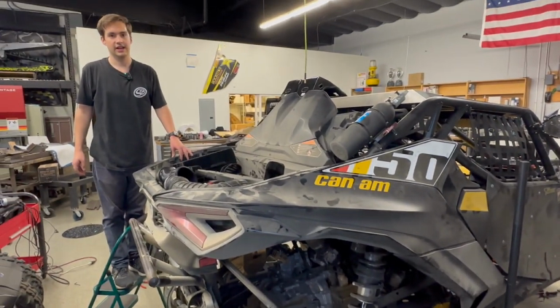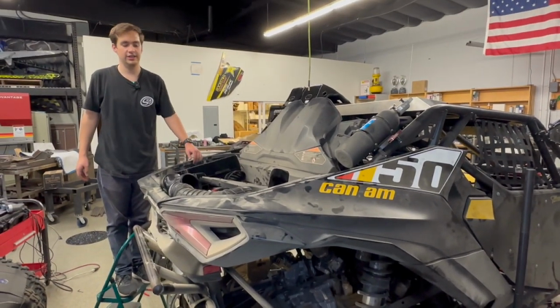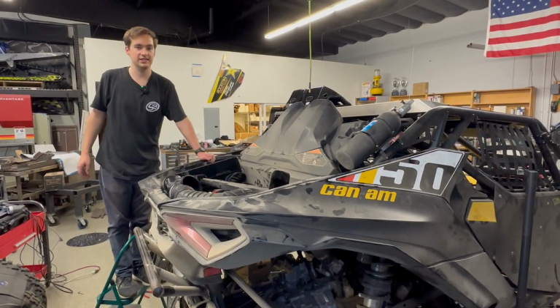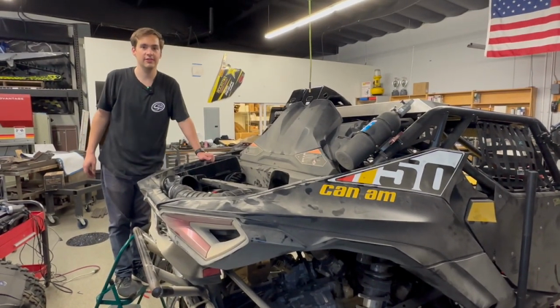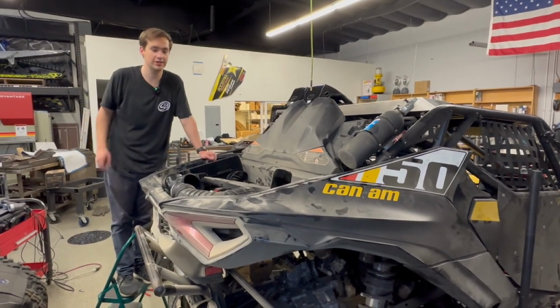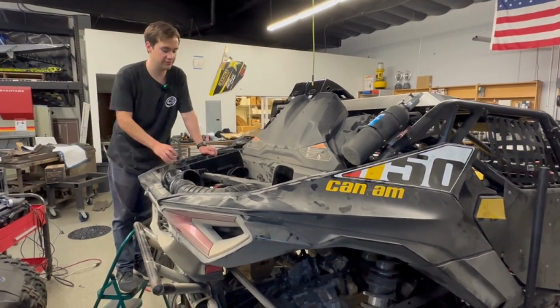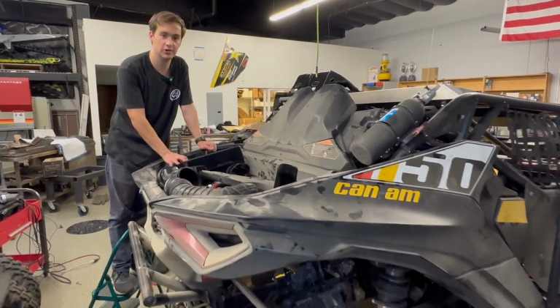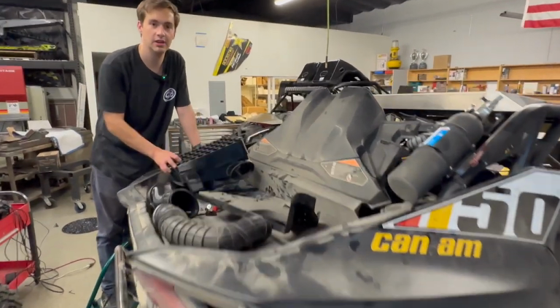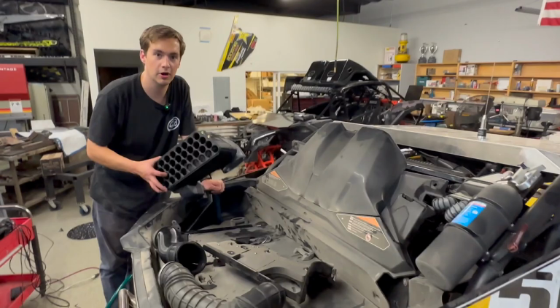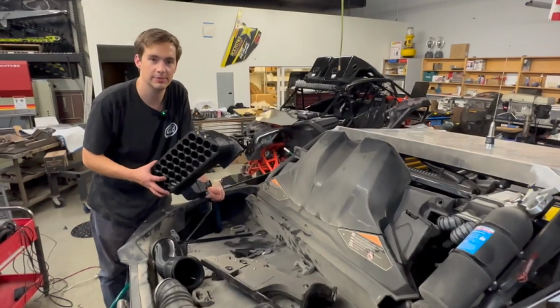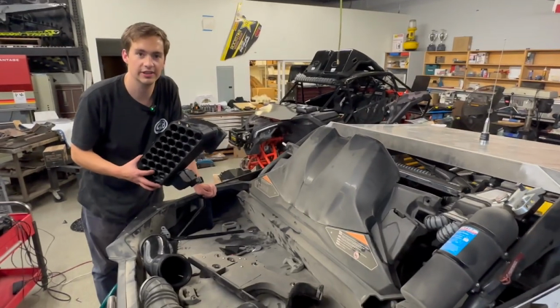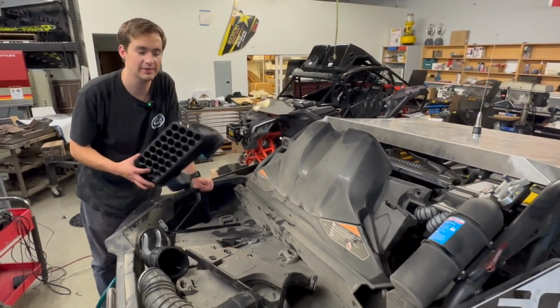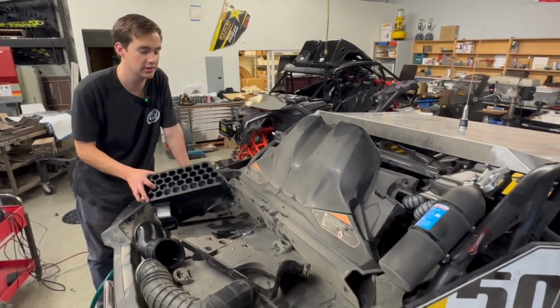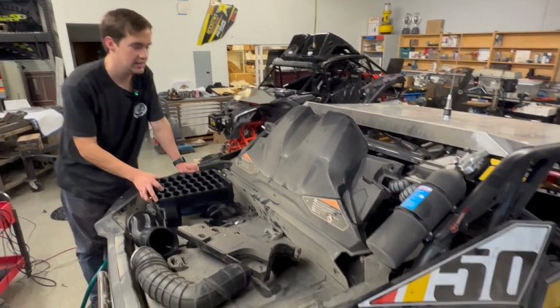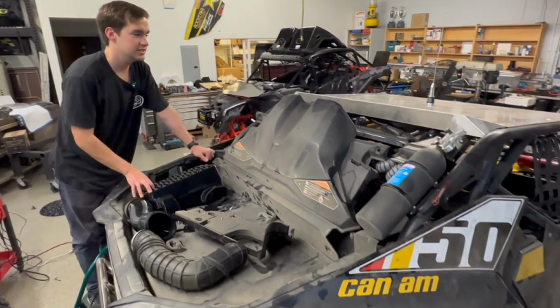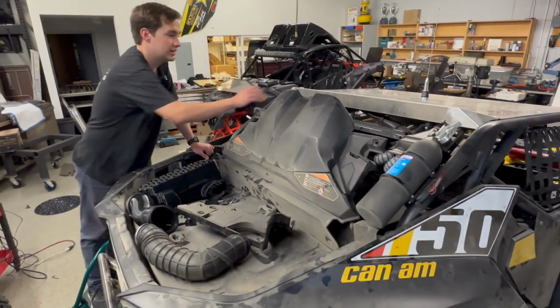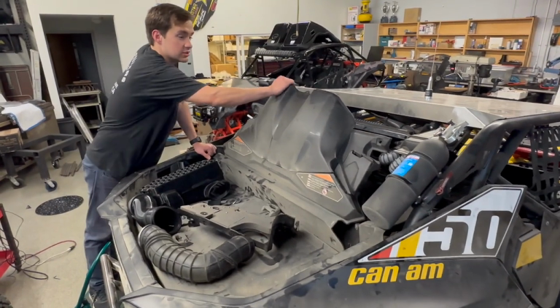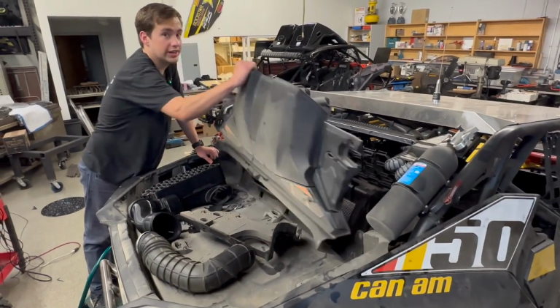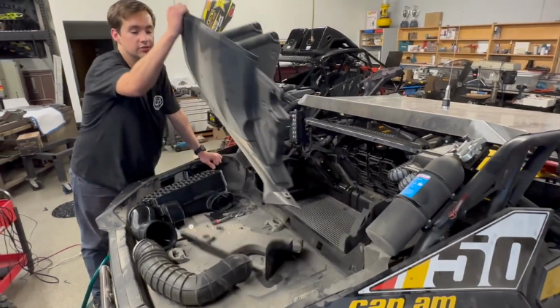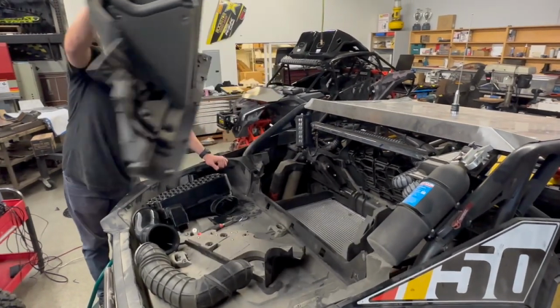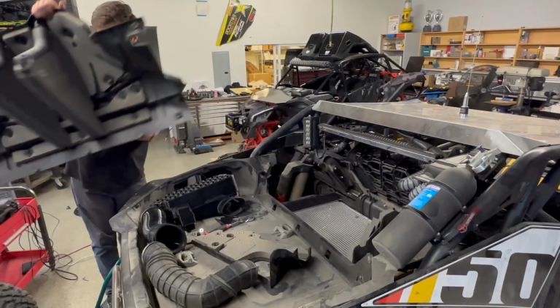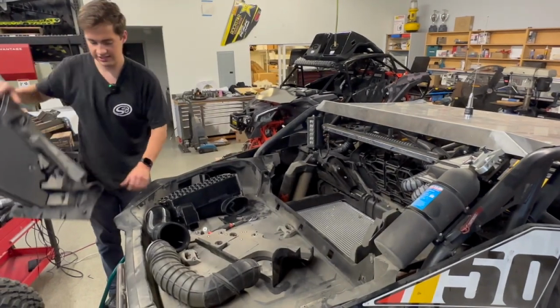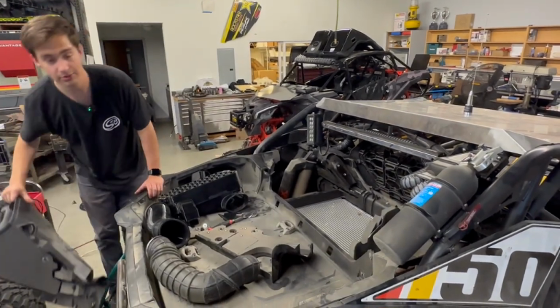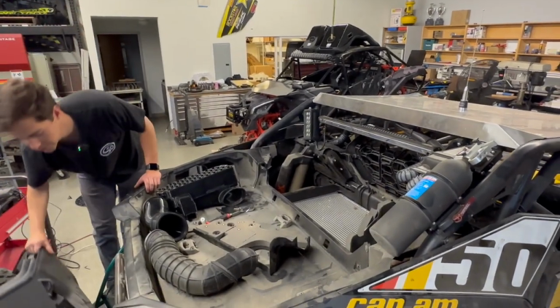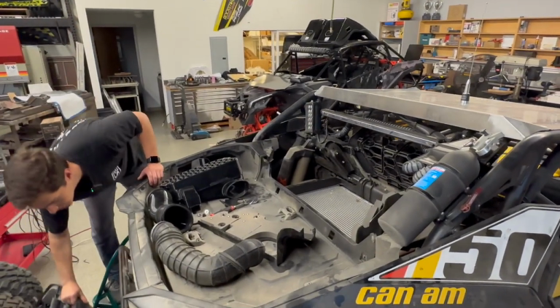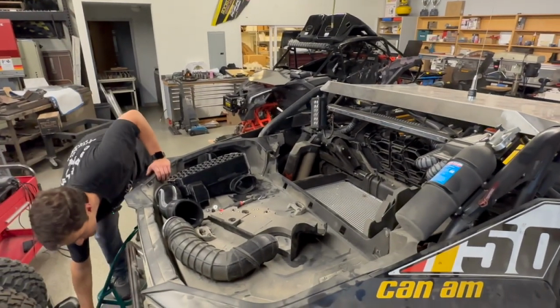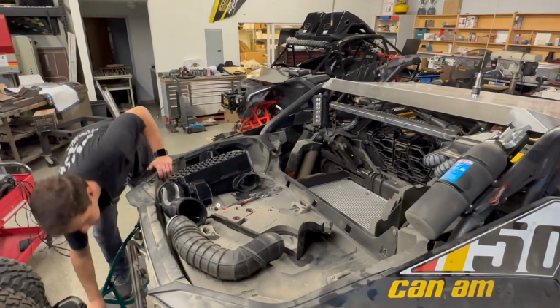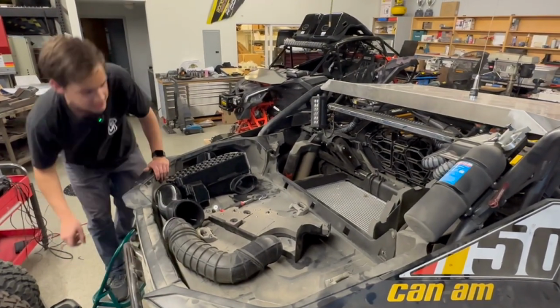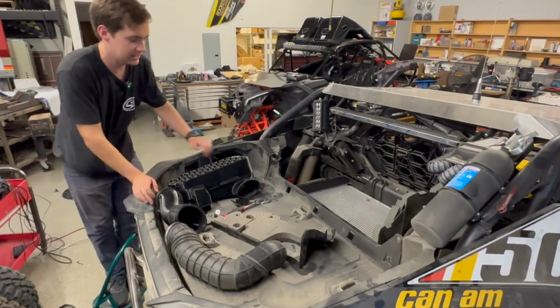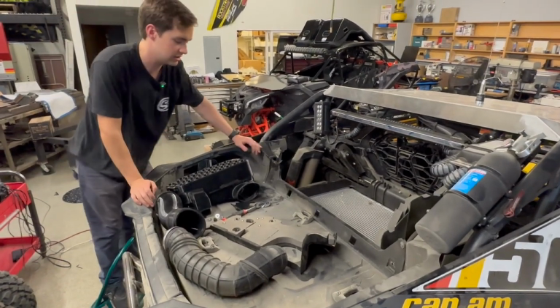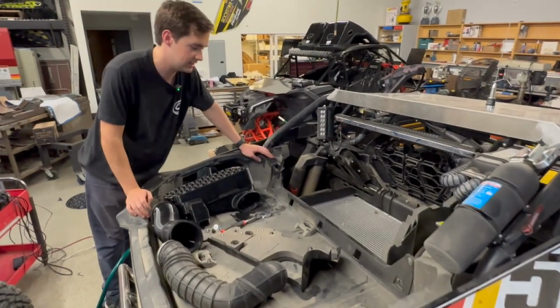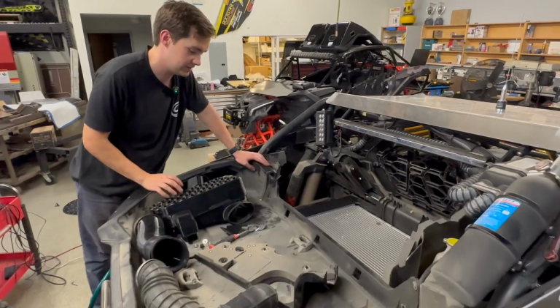Hey, it's Reed with SMB. Right now we're installing our first prototype, the particle separator for the K&M Maverick R. It's going to go underneath this cold air cover right here. It's going to give you plenty of room for all your accessories that you want to put in the trunk area of your vehicle.